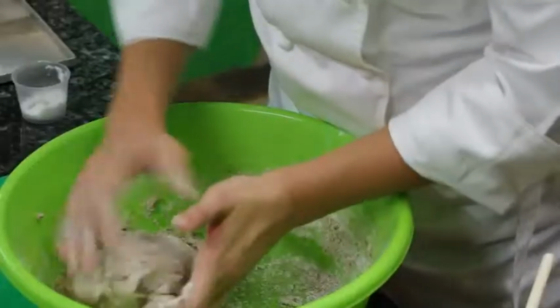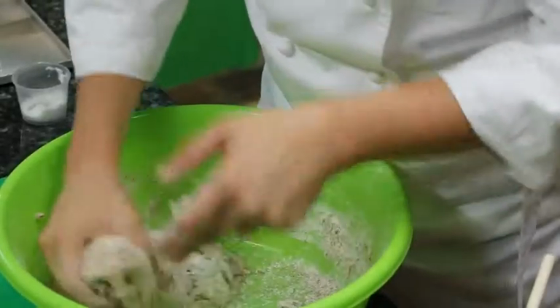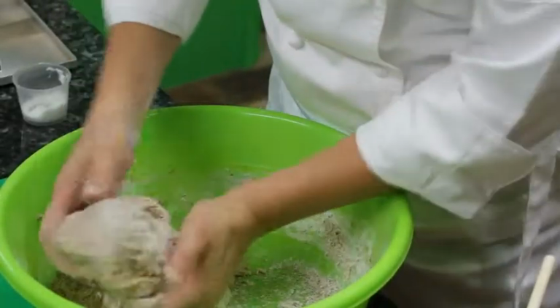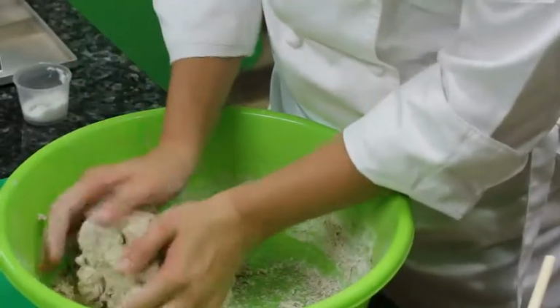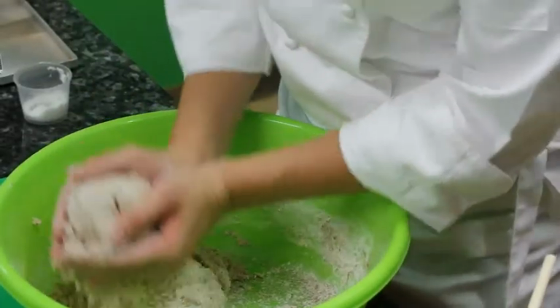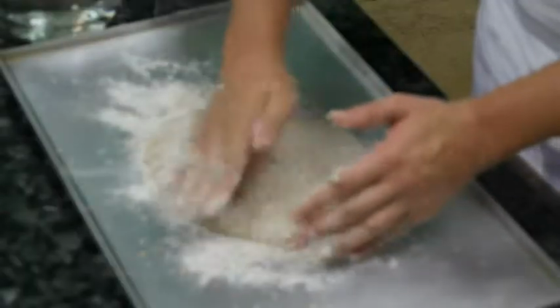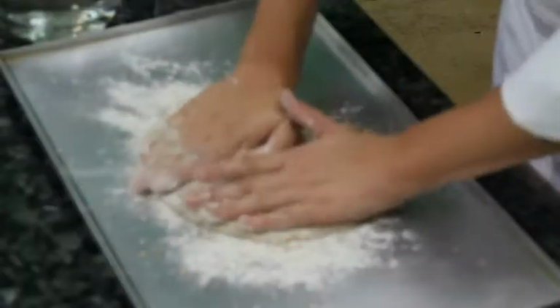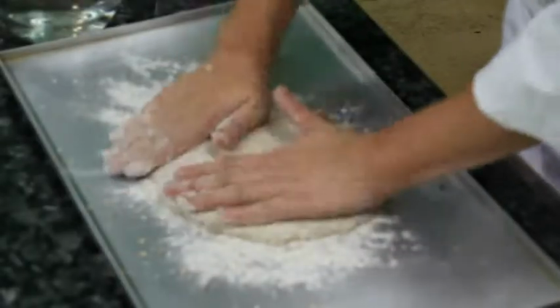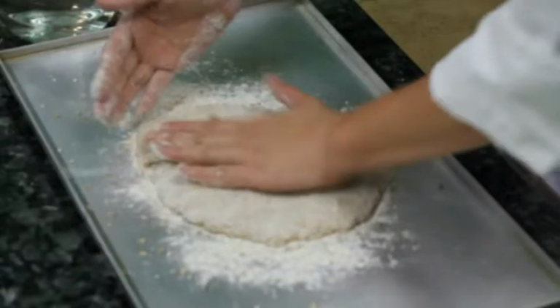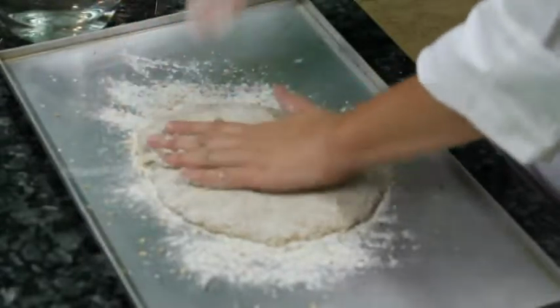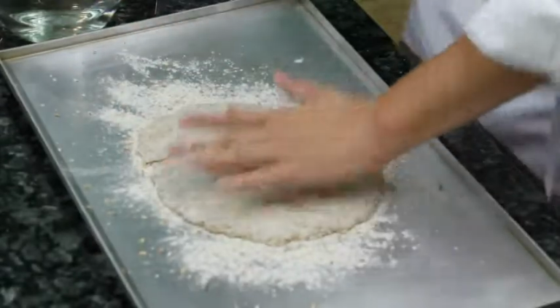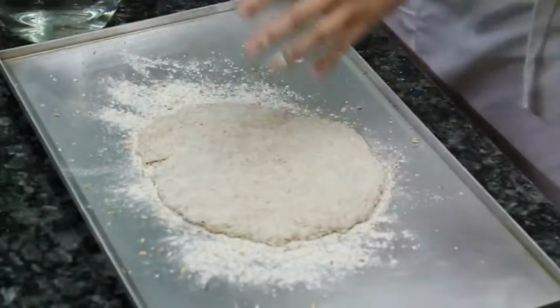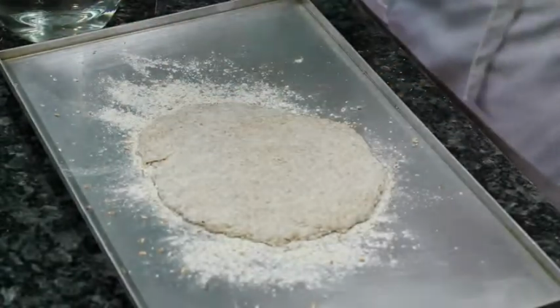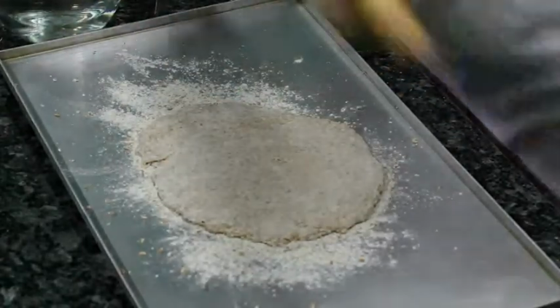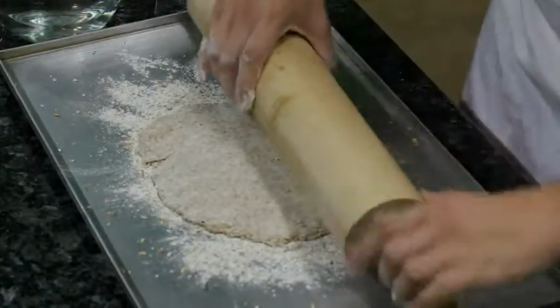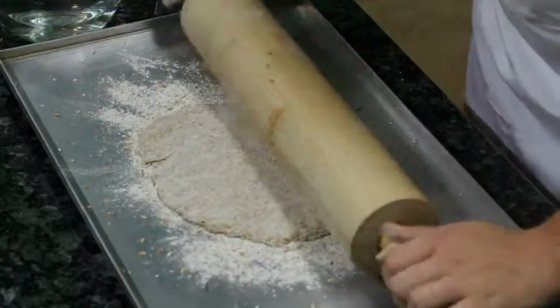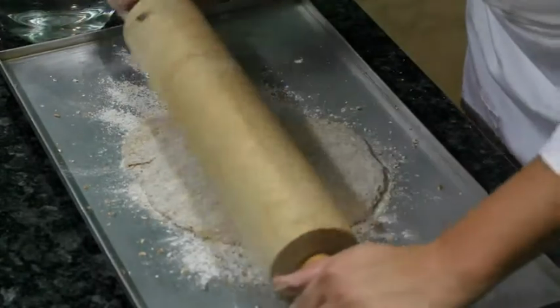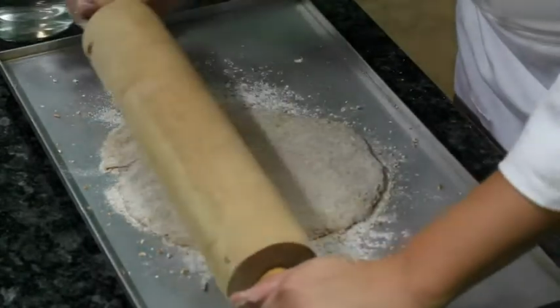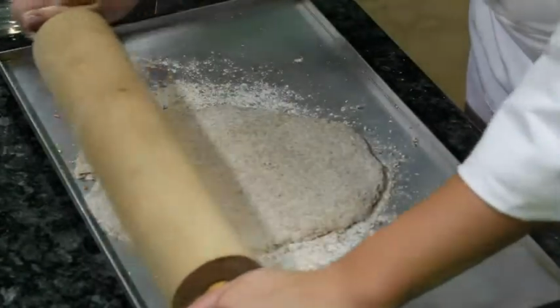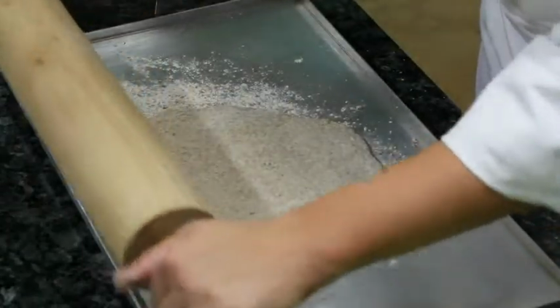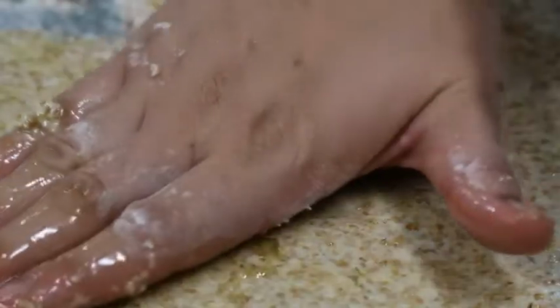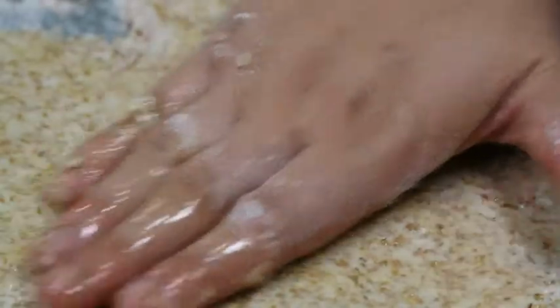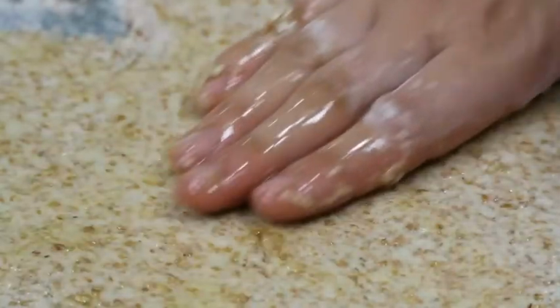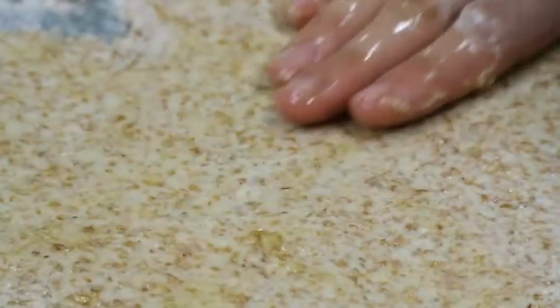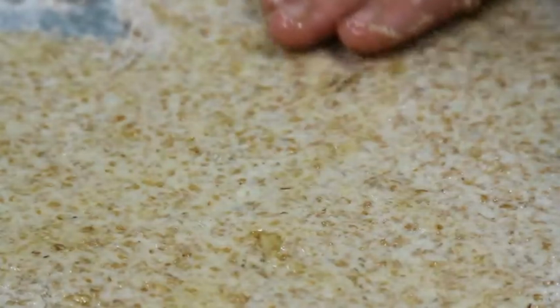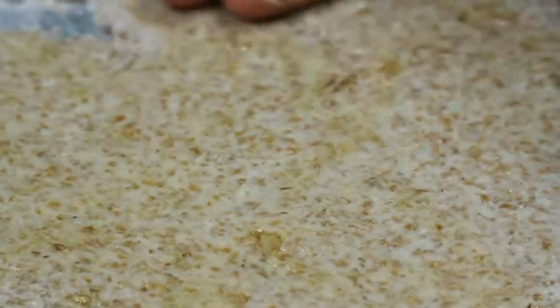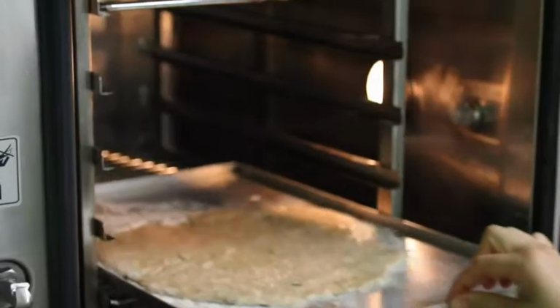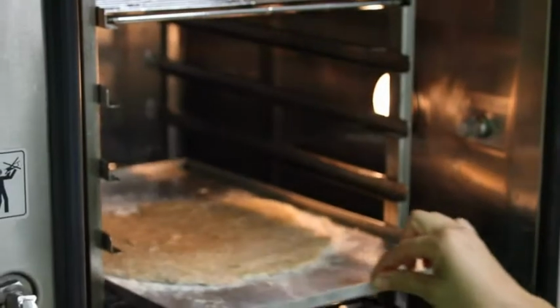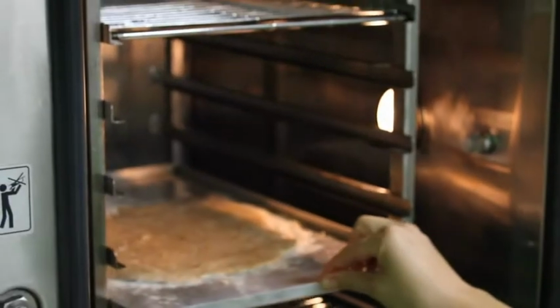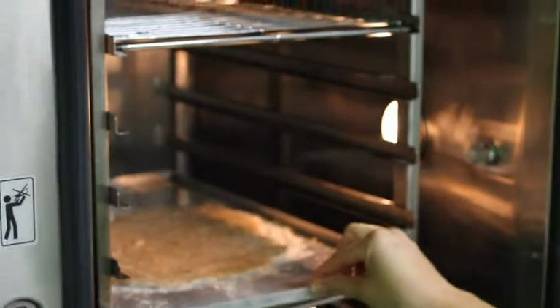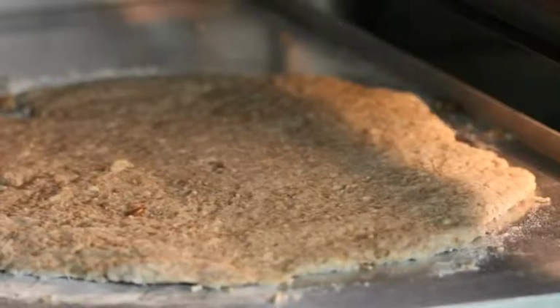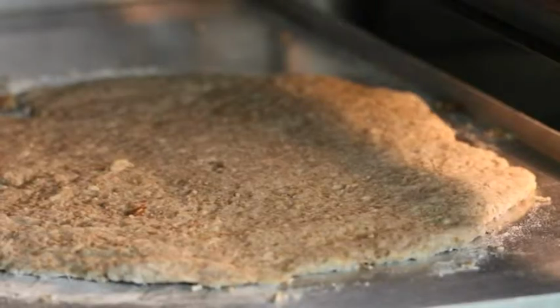Now that we have this gorgeous dough, we're going to roll it out and put it onto our tray. The base of this is a beautiful whole wheat dough. We bake it off and then top it with Jain vegetarian vegetables.